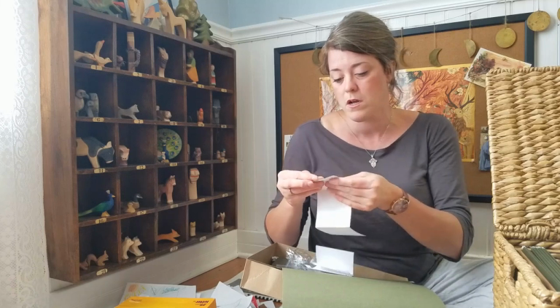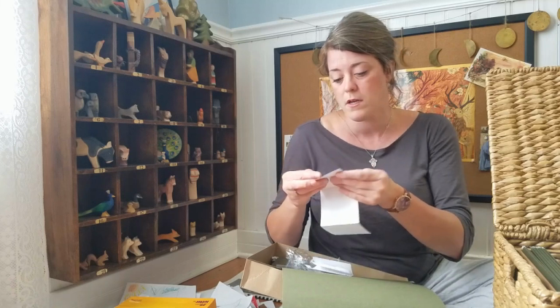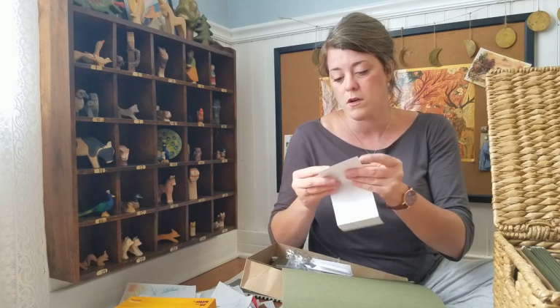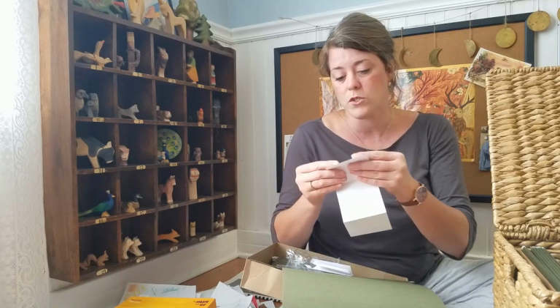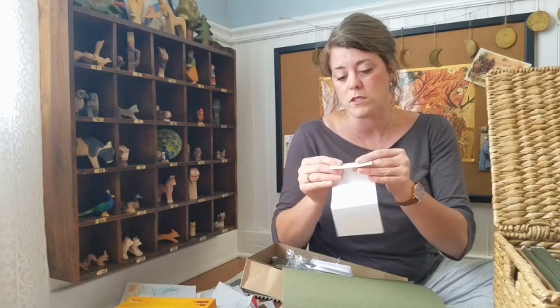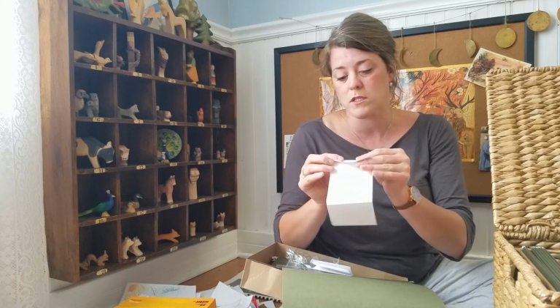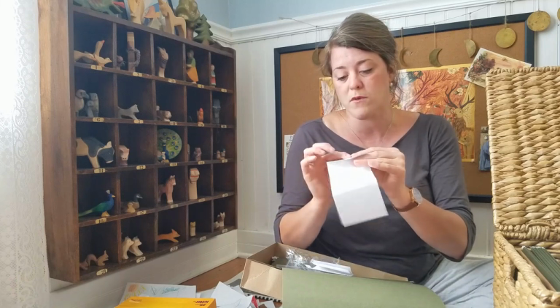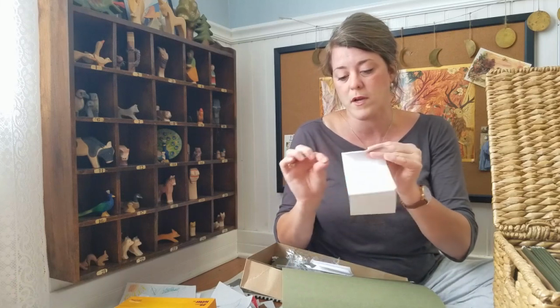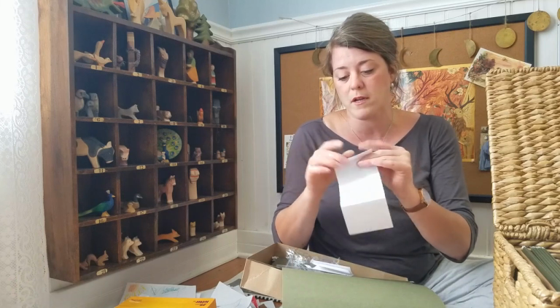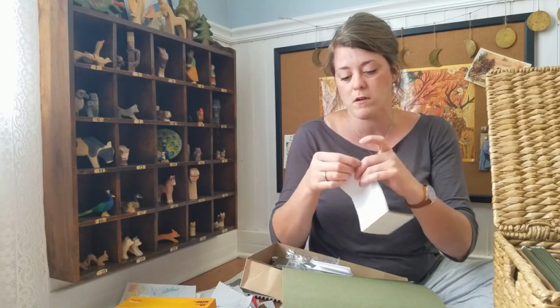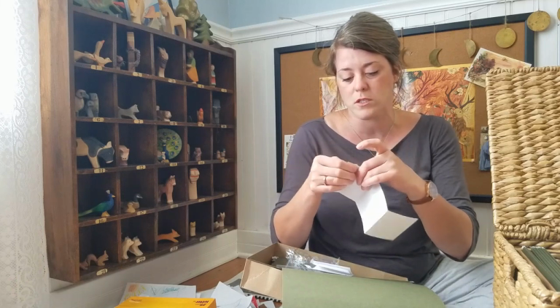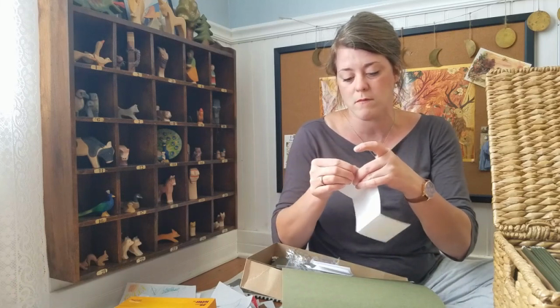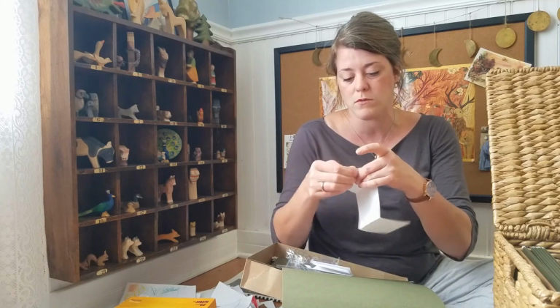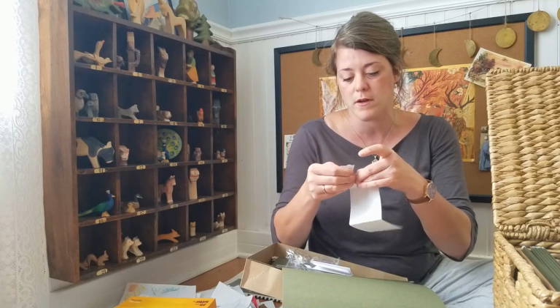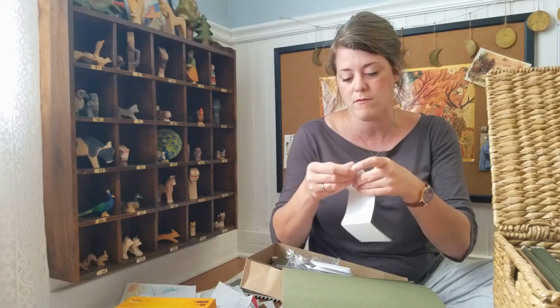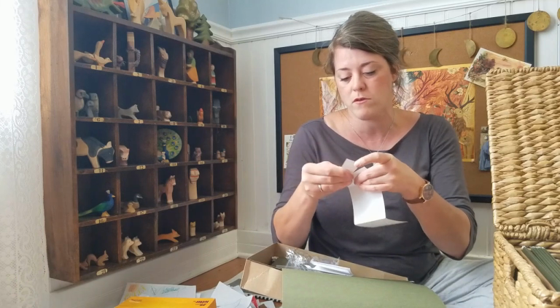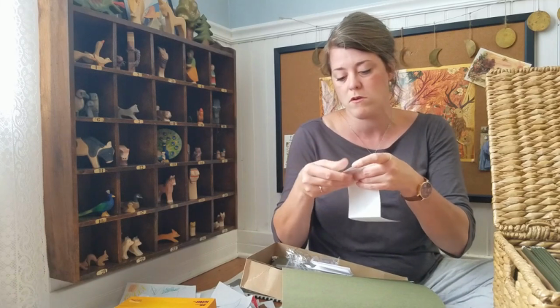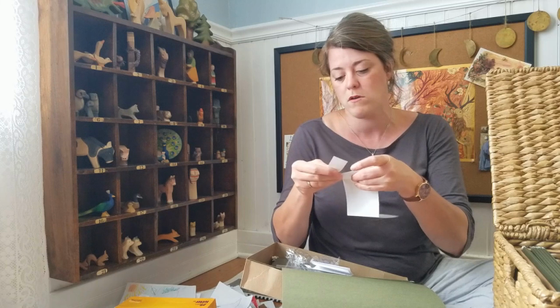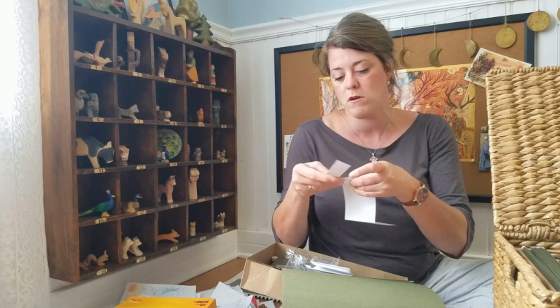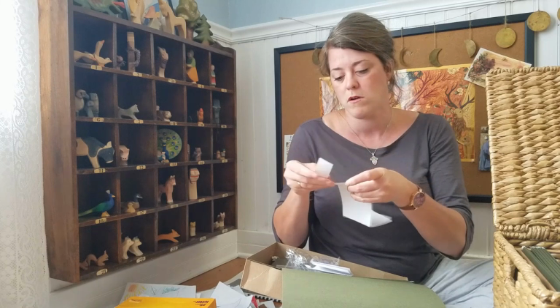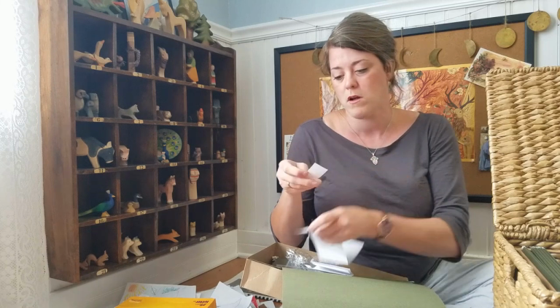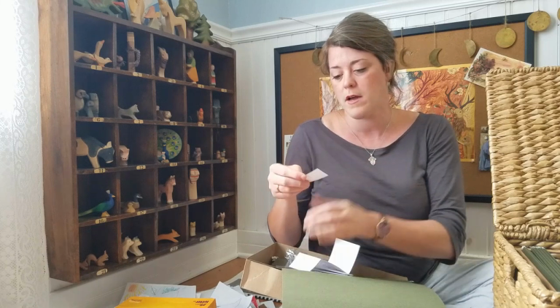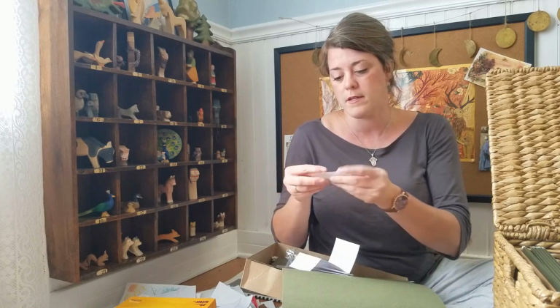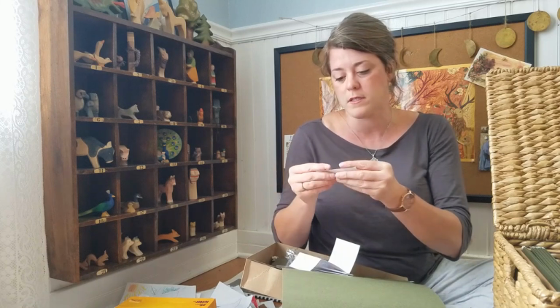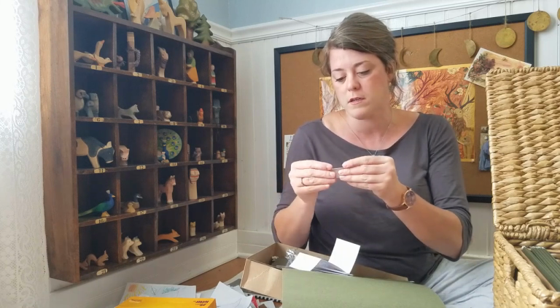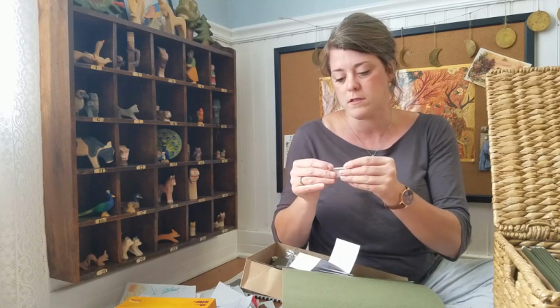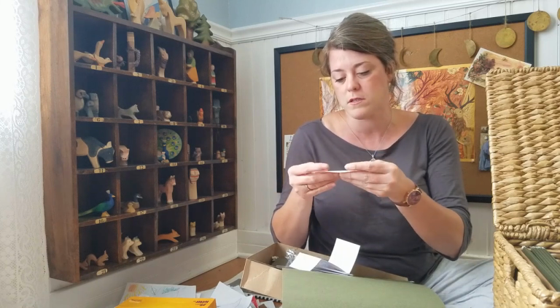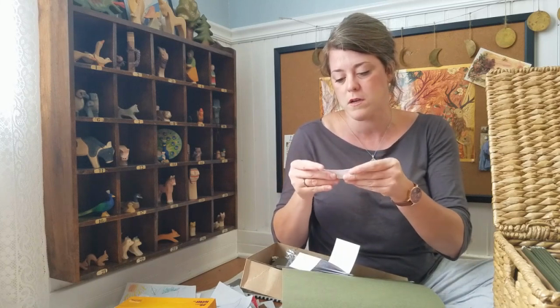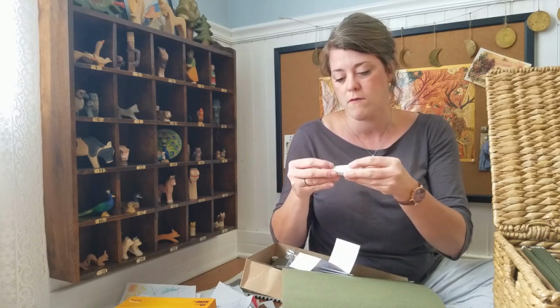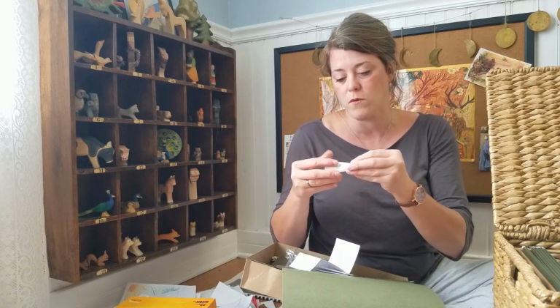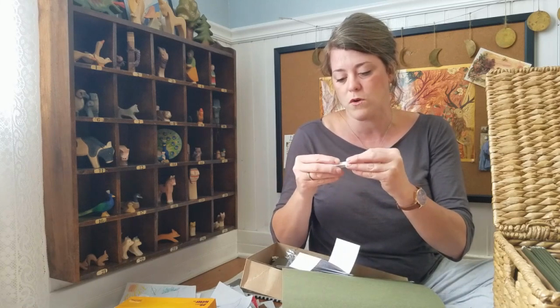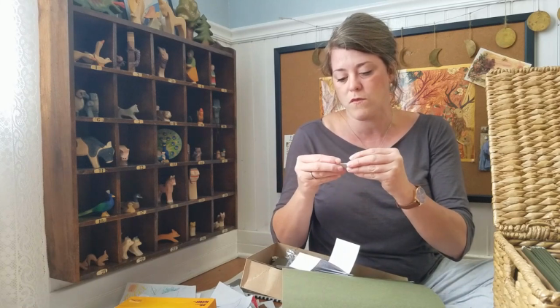It's perforated — it just comes right off and folds over.